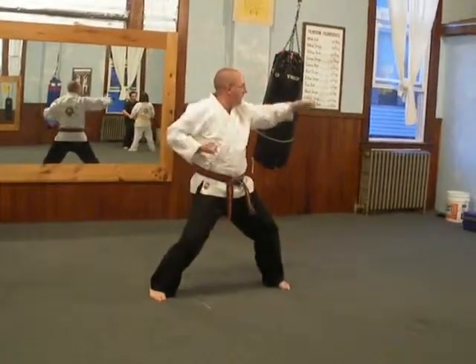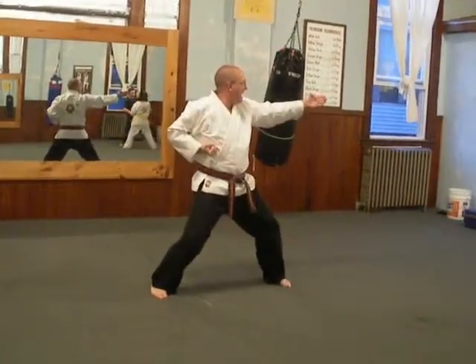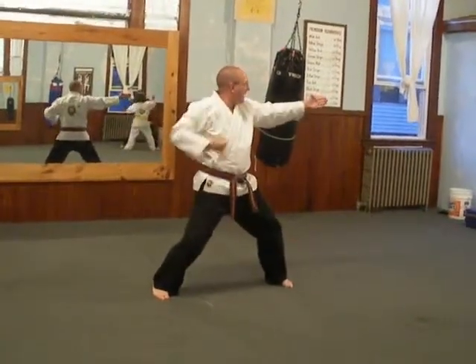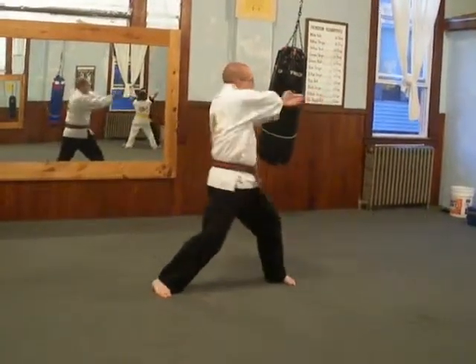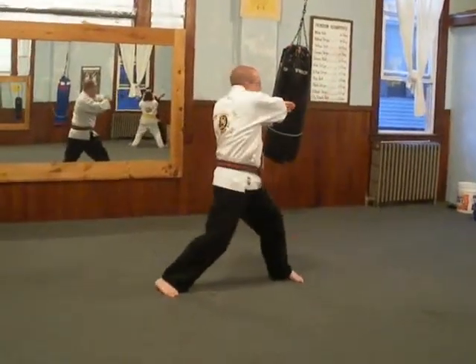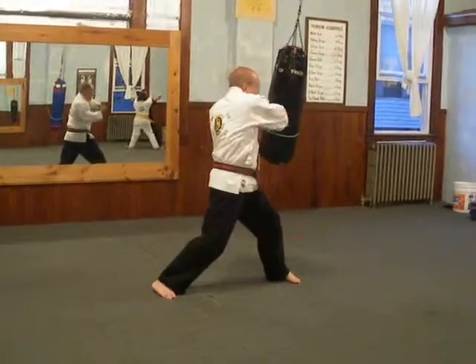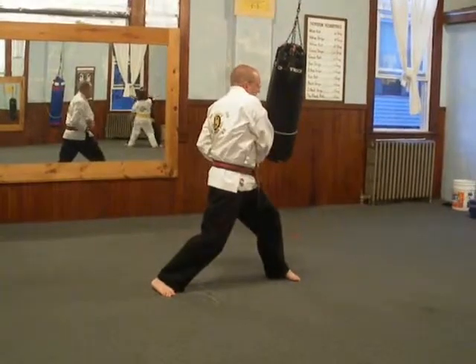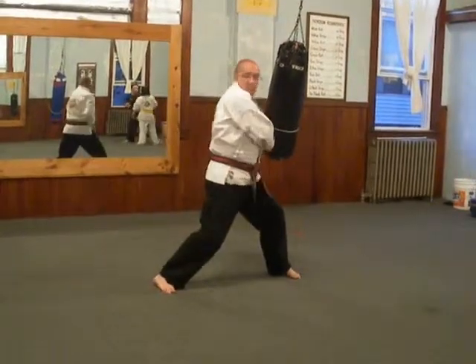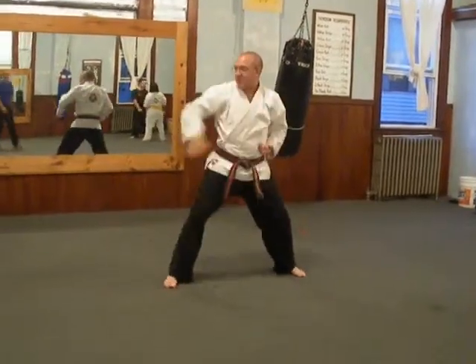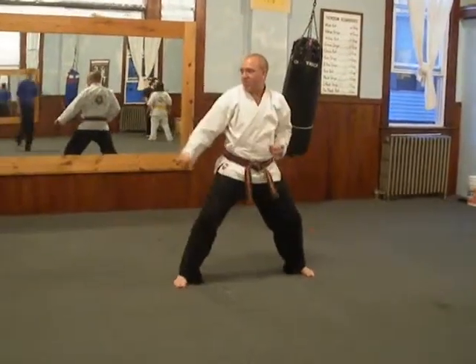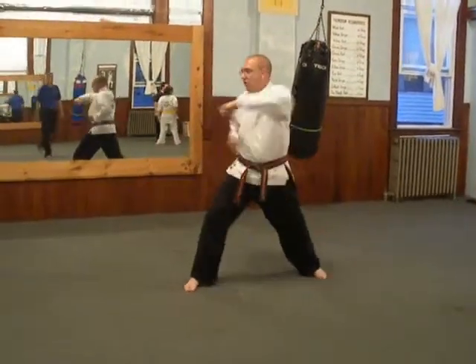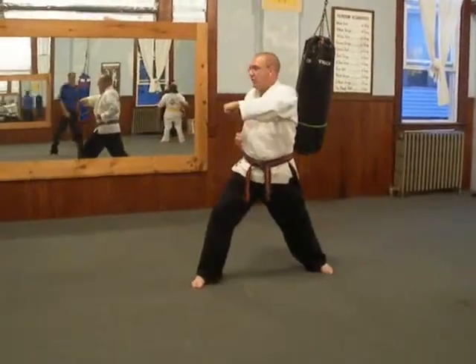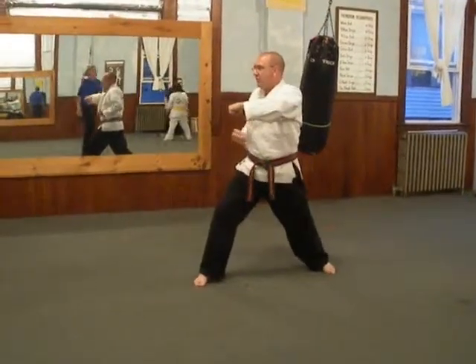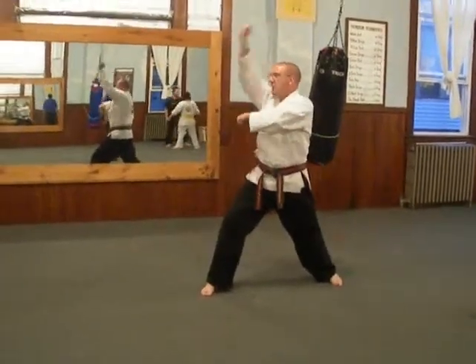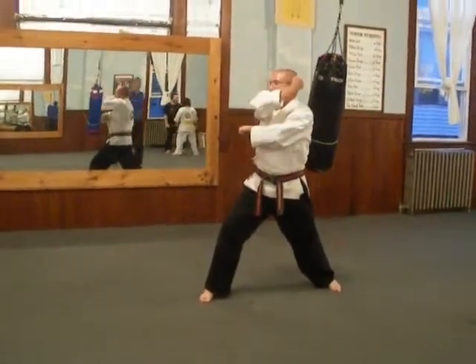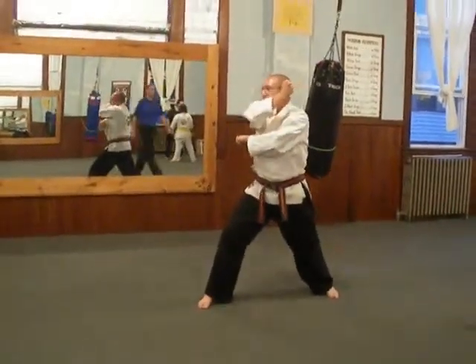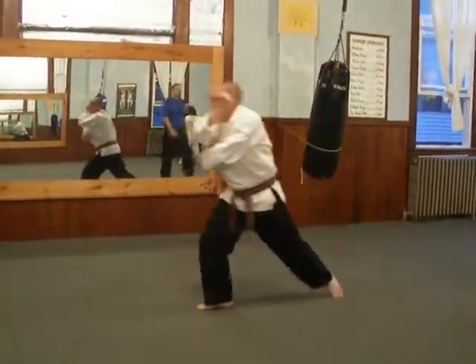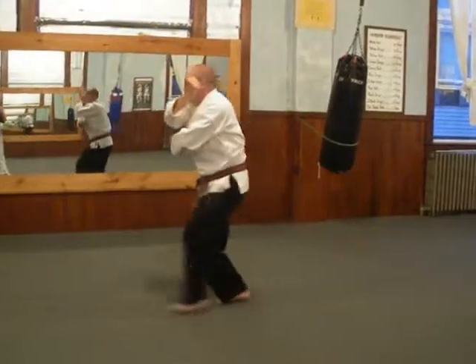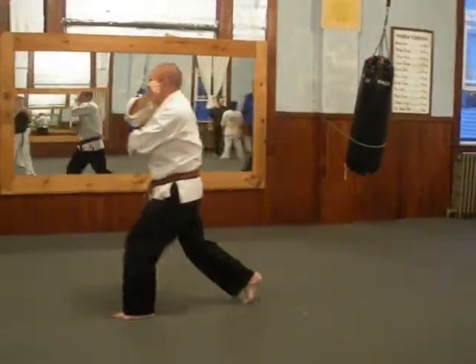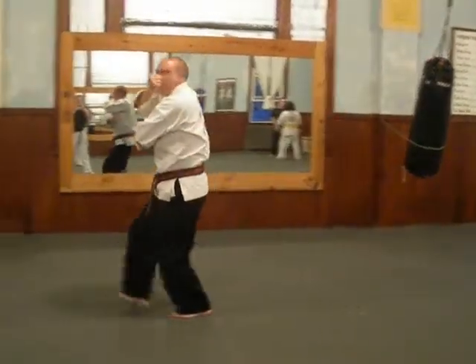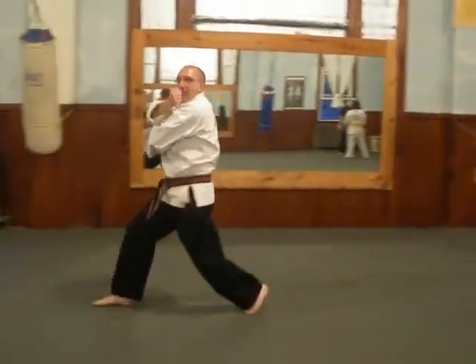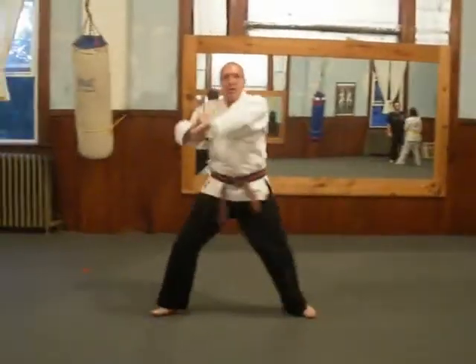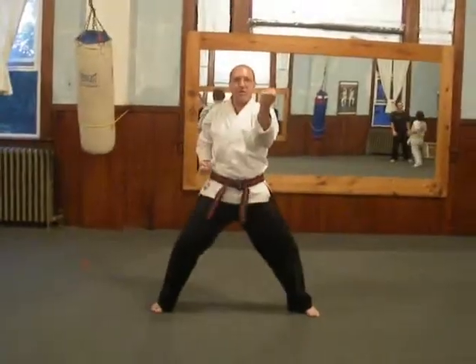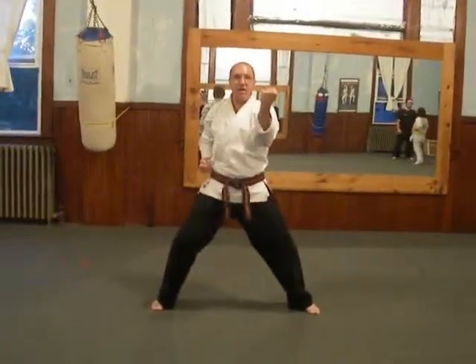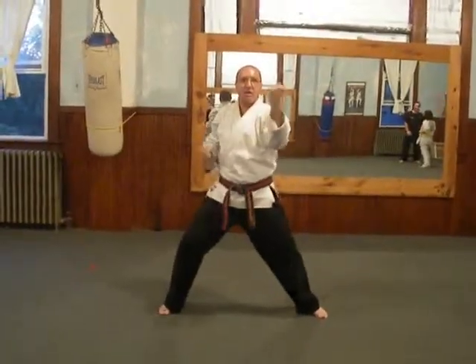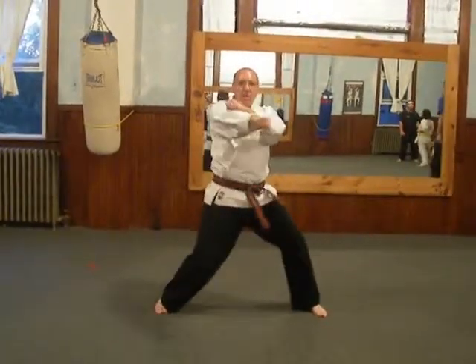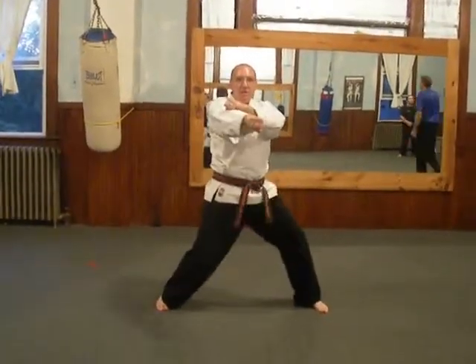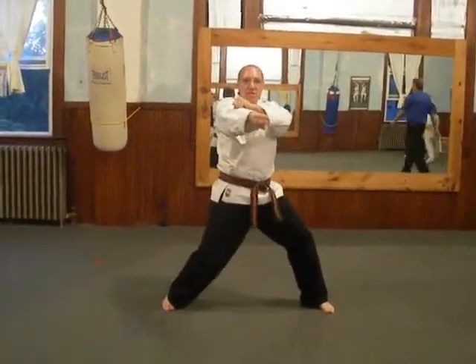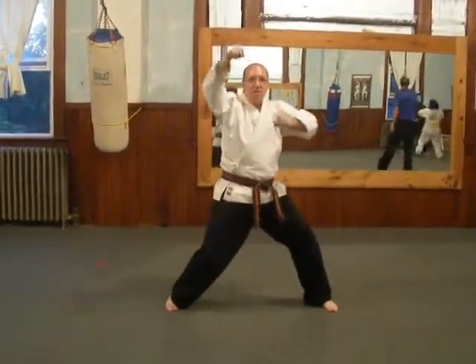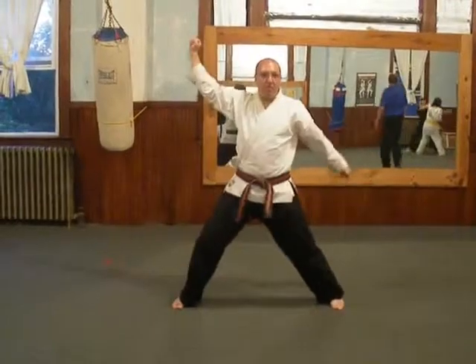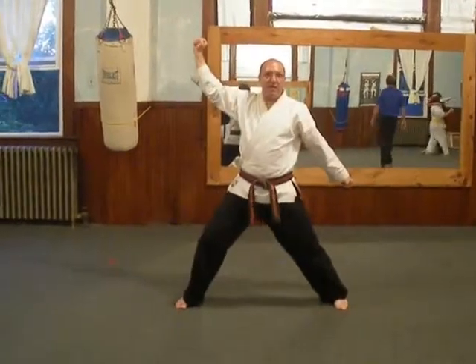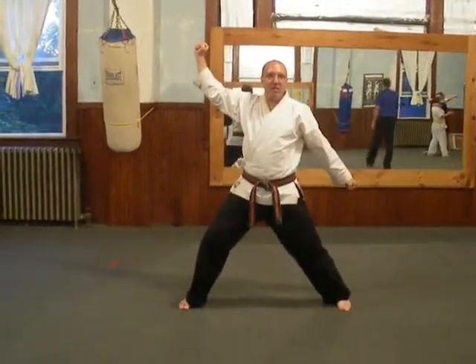Backhand. Elbow. Down, bottom. Hover. Step. Hover. Pud. Down, miss him.